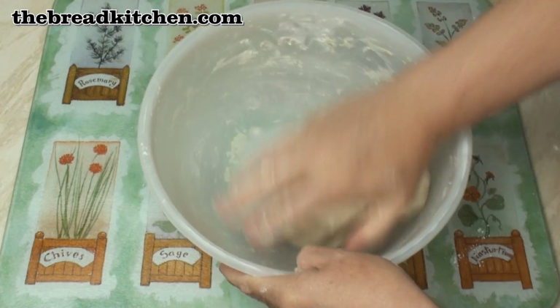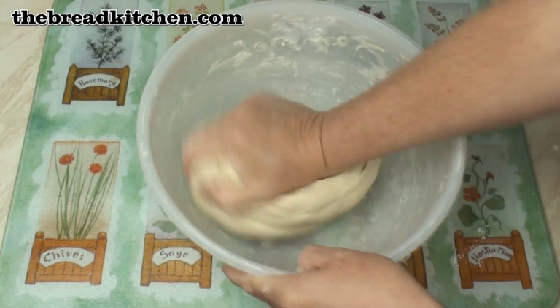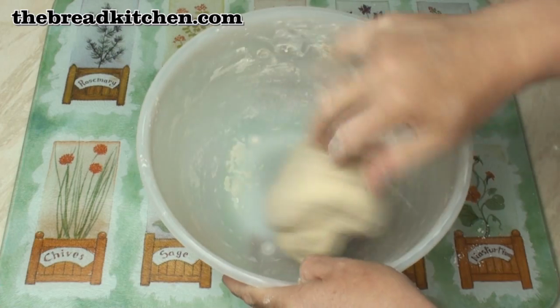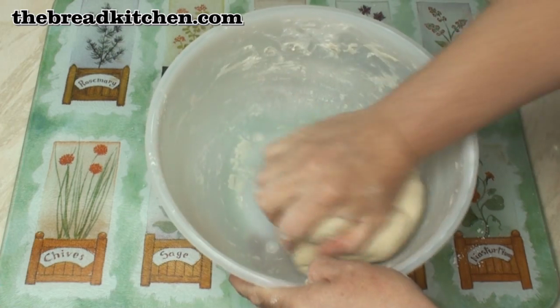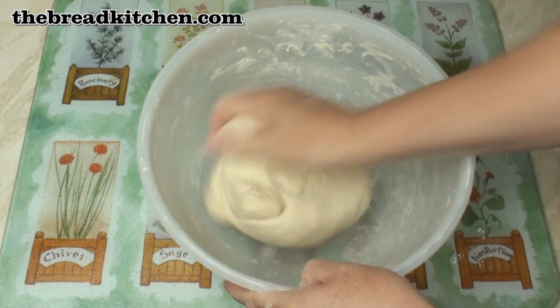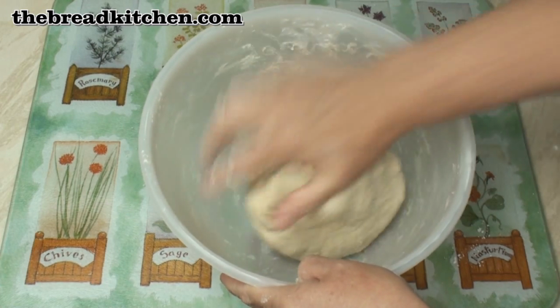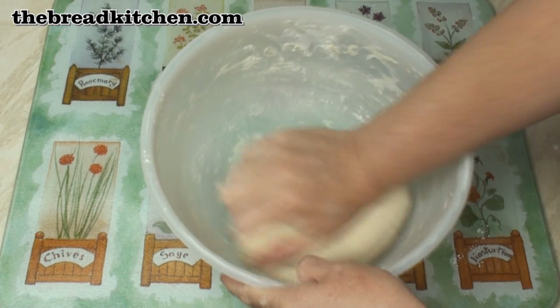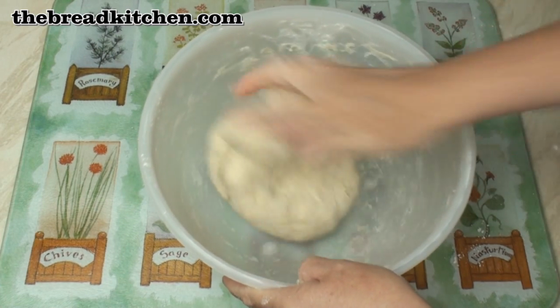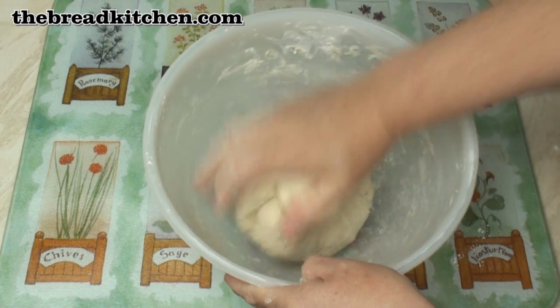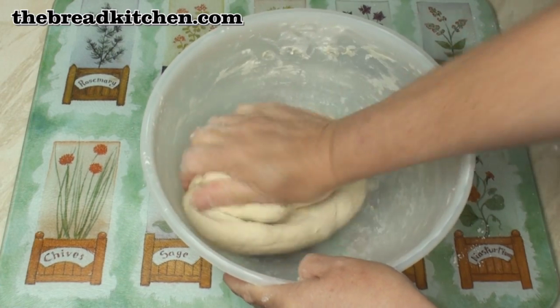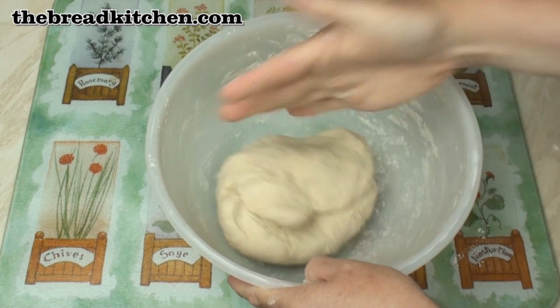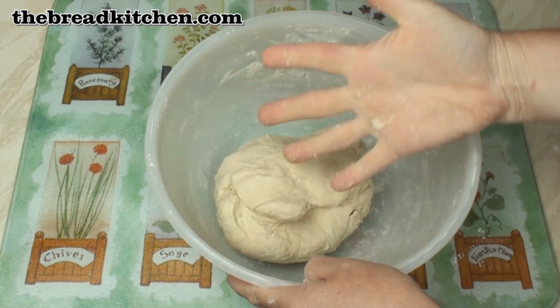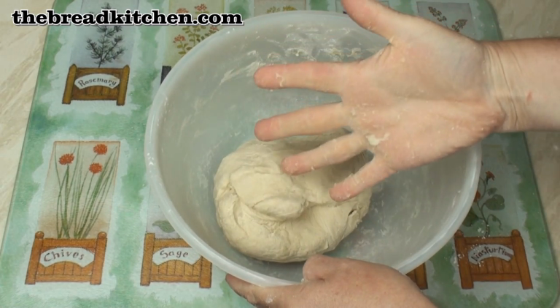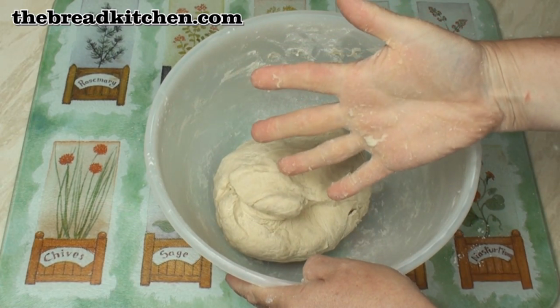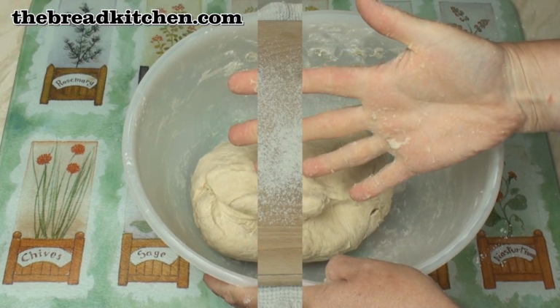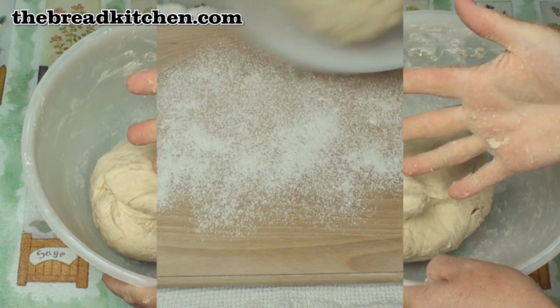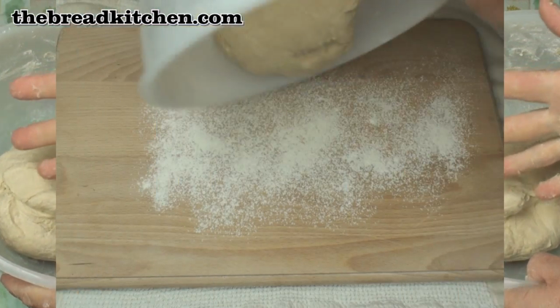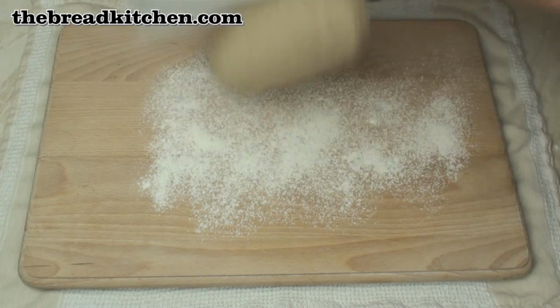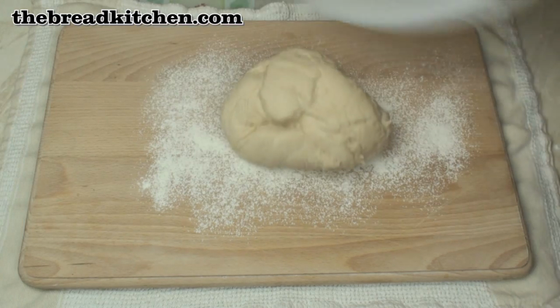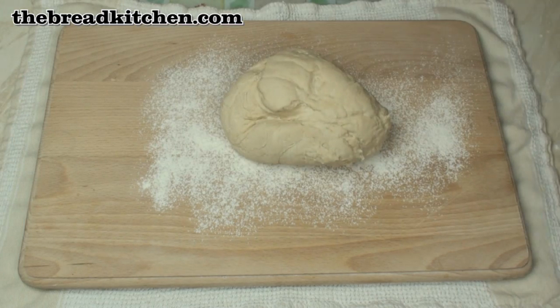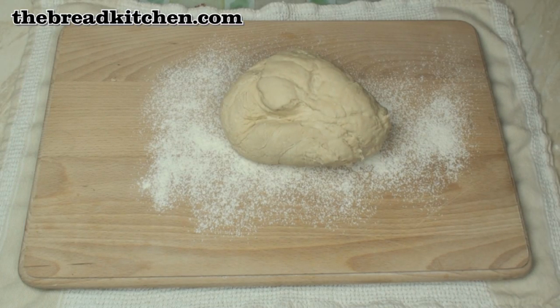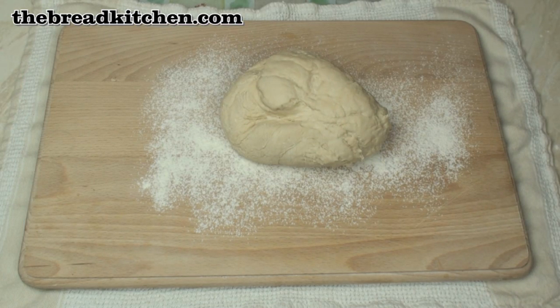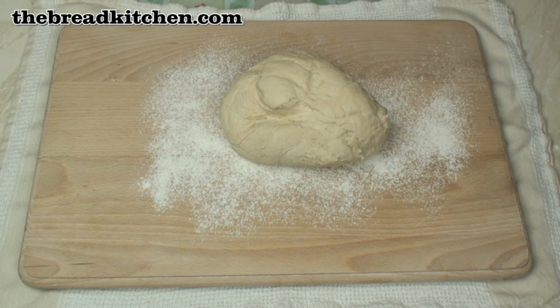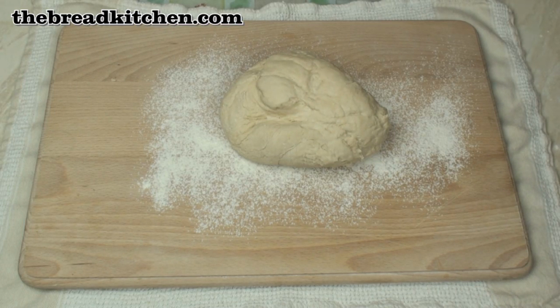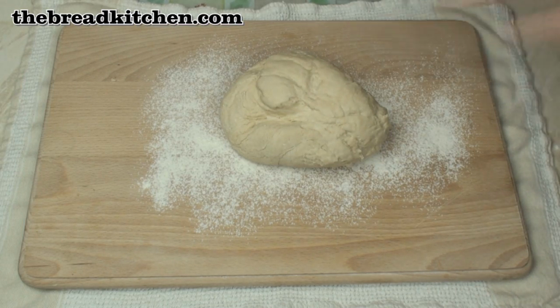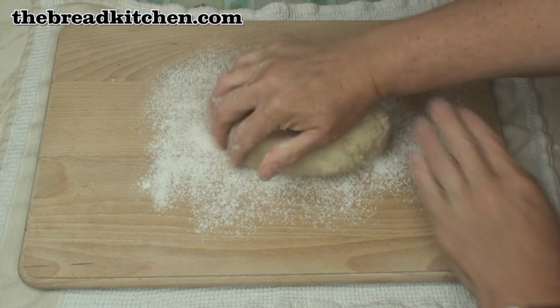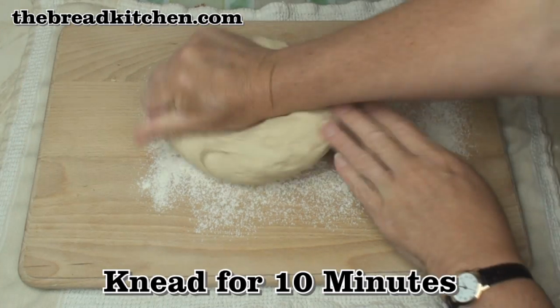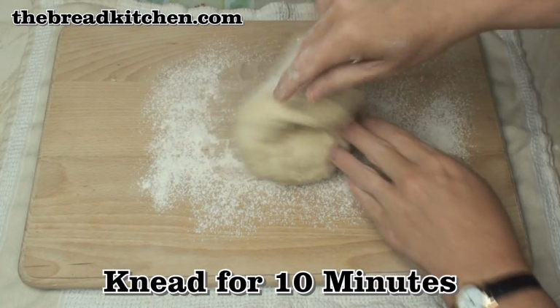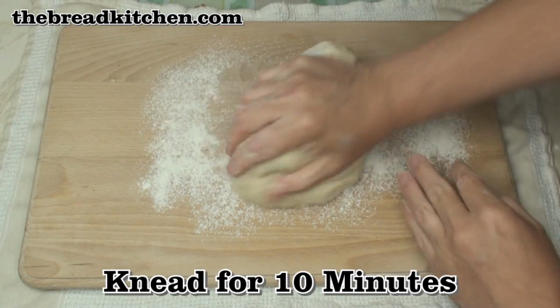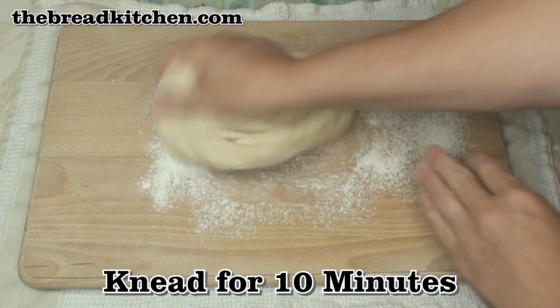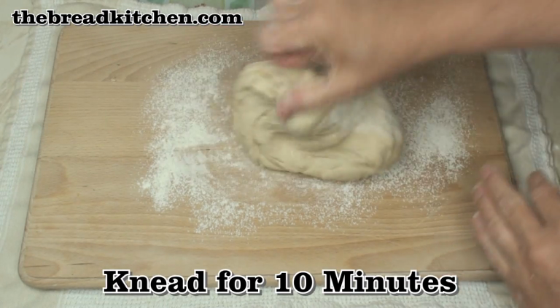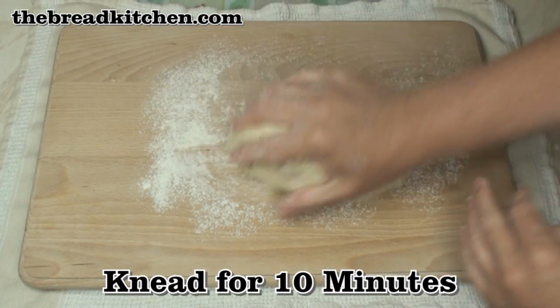That's much better — not sticky at all. In fact, my hands are quite clean. So I'll put the dough onto a floured board and knead it for about 10 minutes.